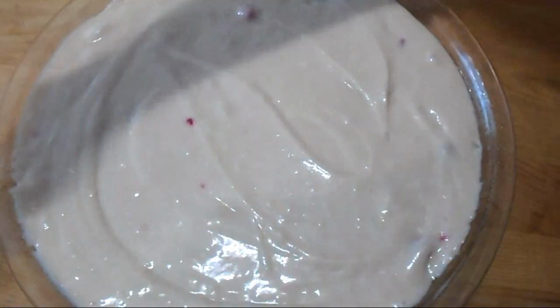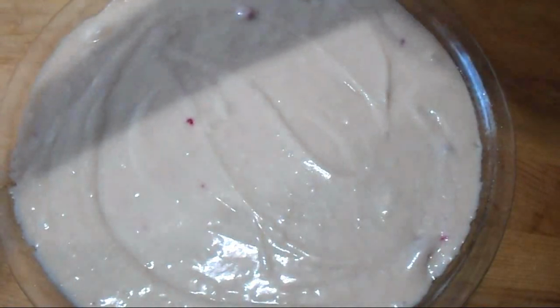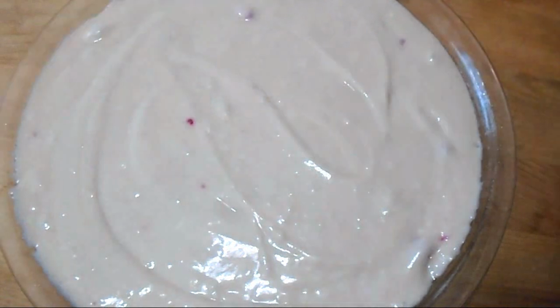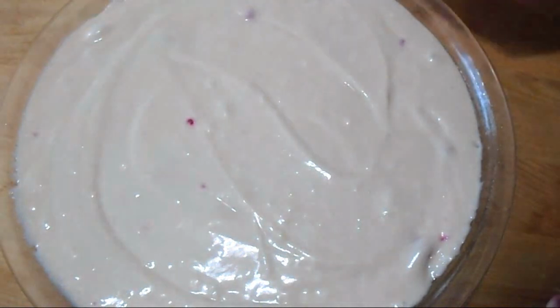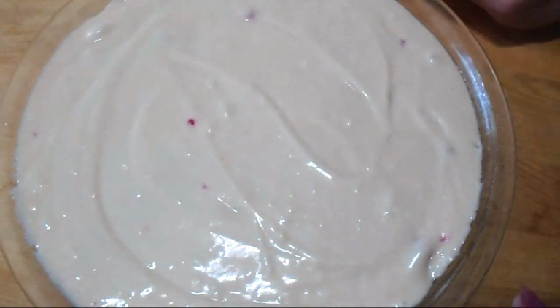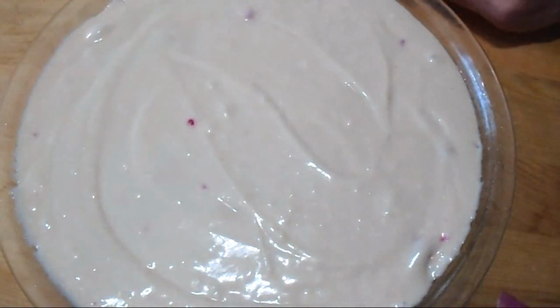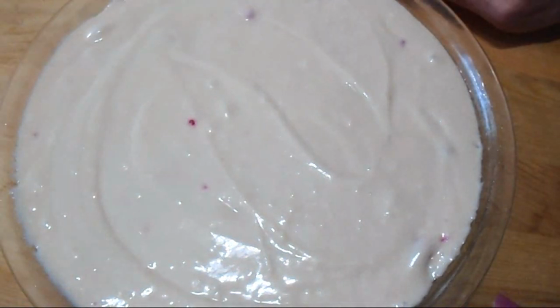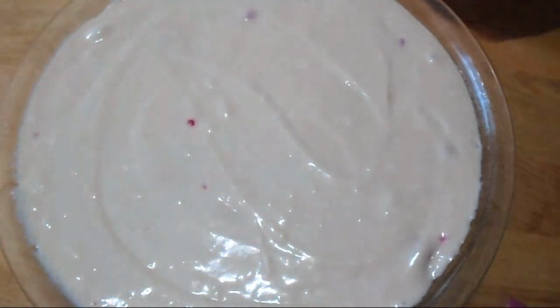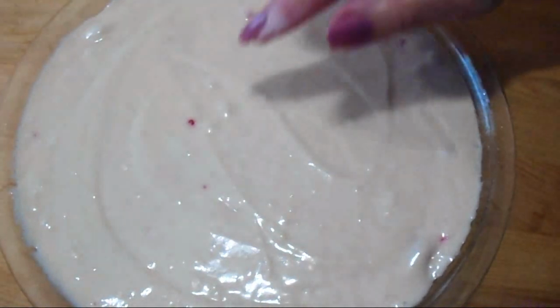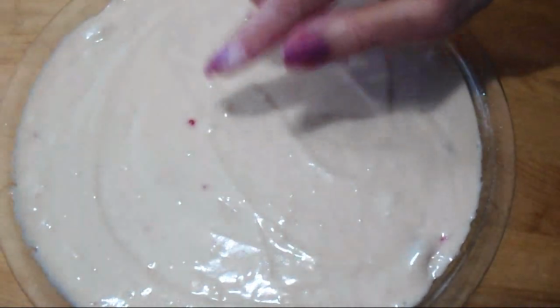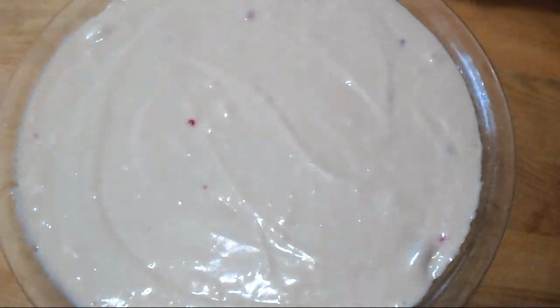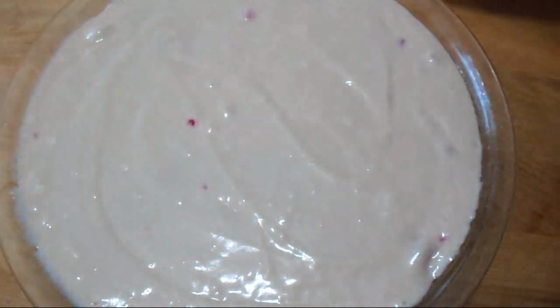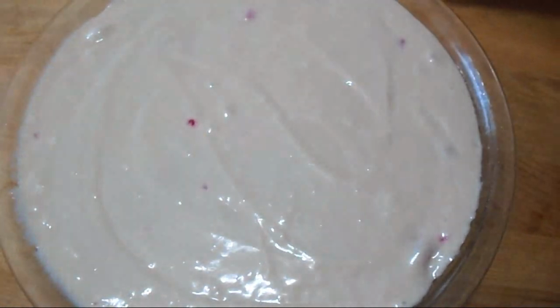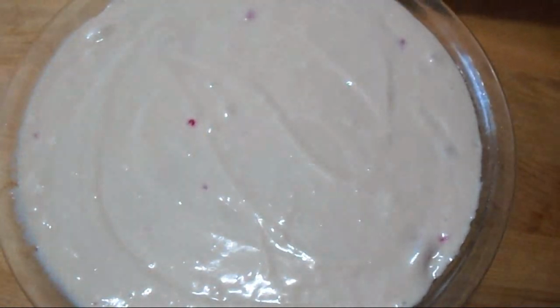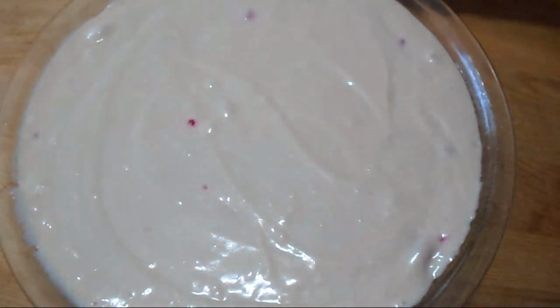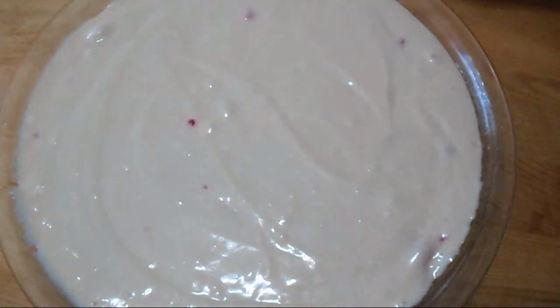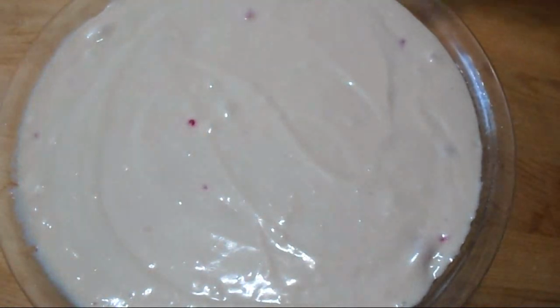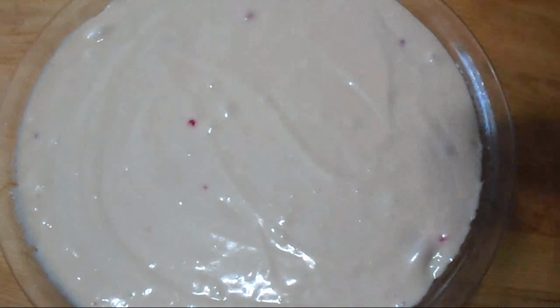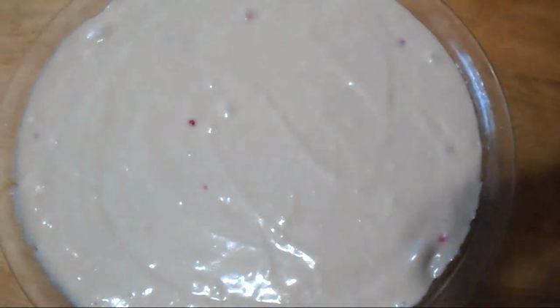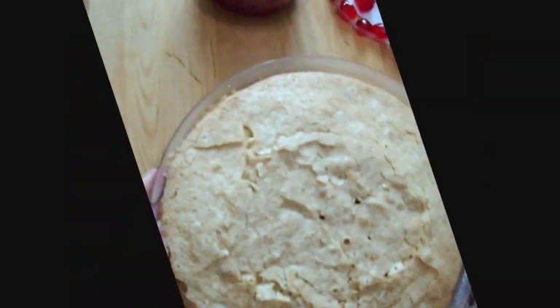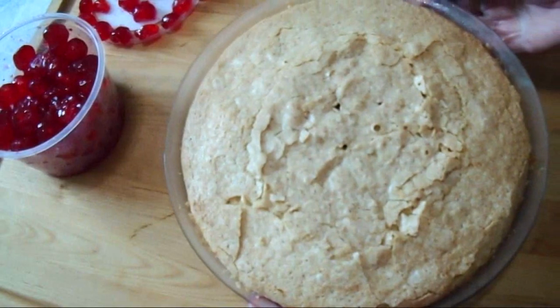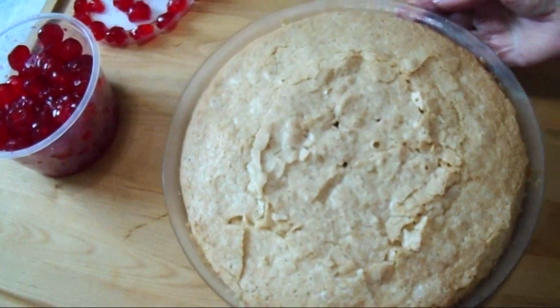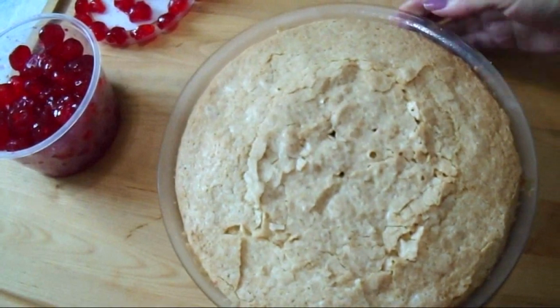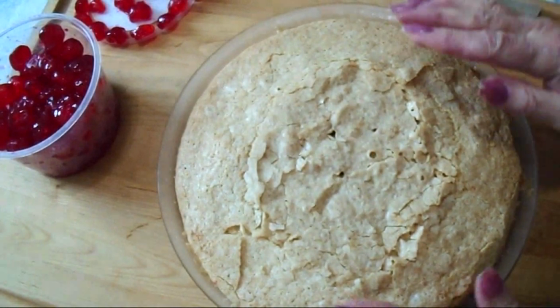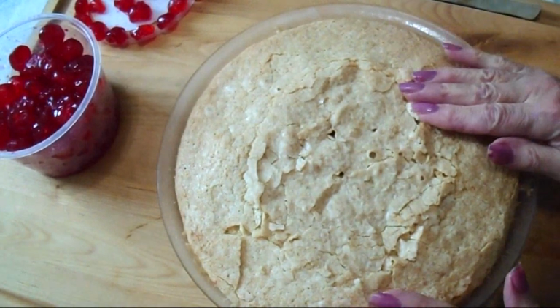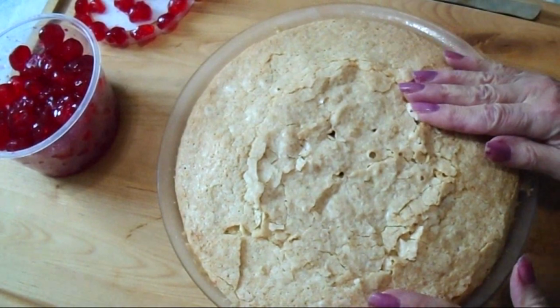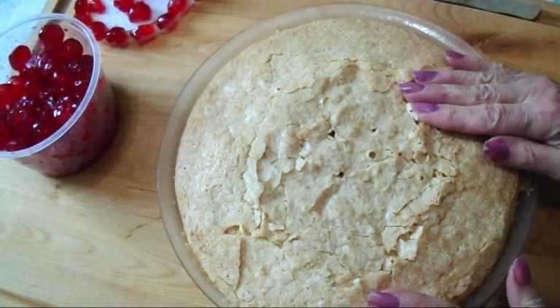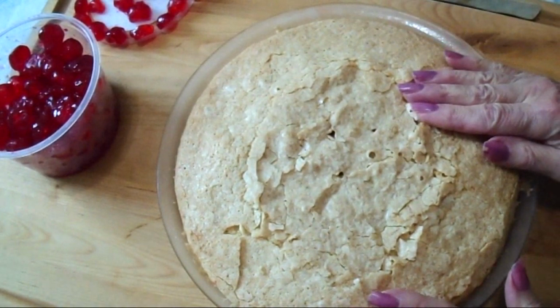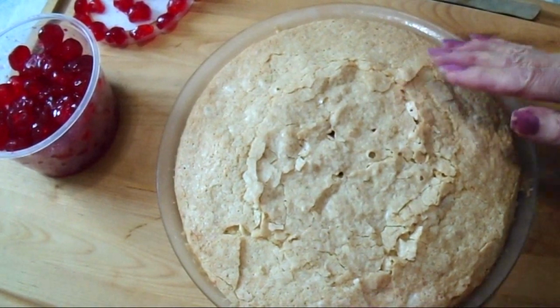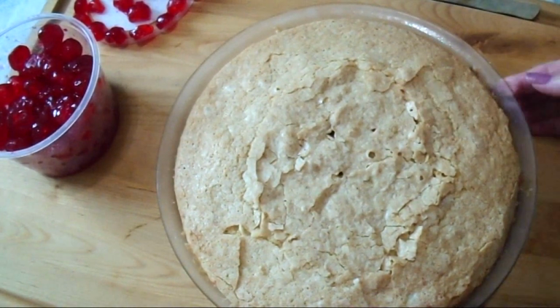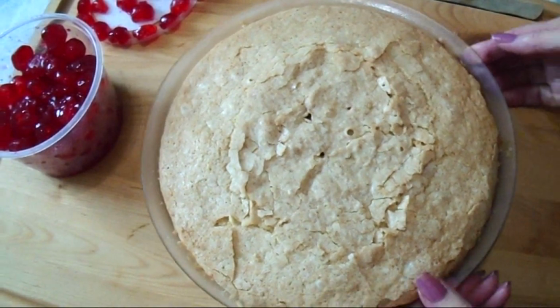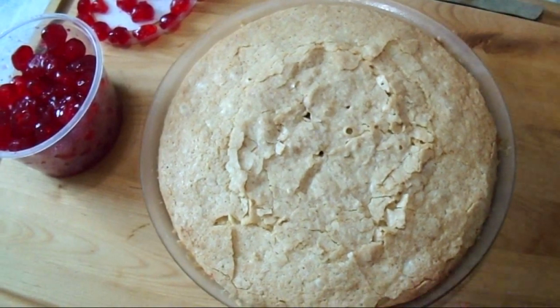And I'm going to bake at 350 degrees until a toothpick inserted in the center comes out clean. My cake is done — that was about 55 minutes in the oven.